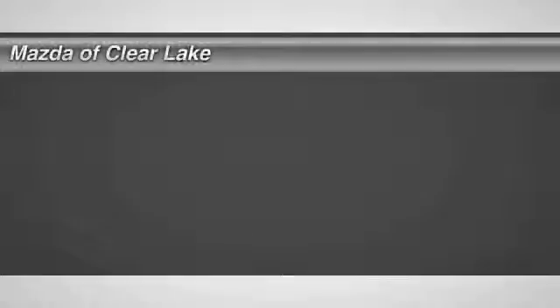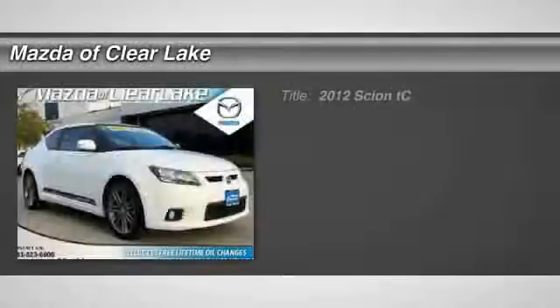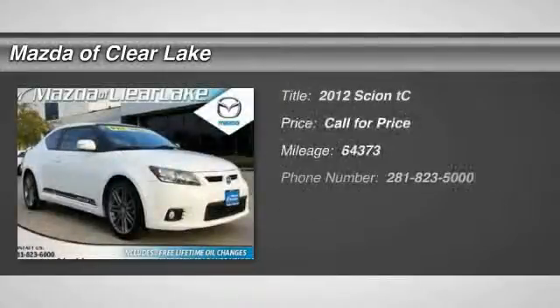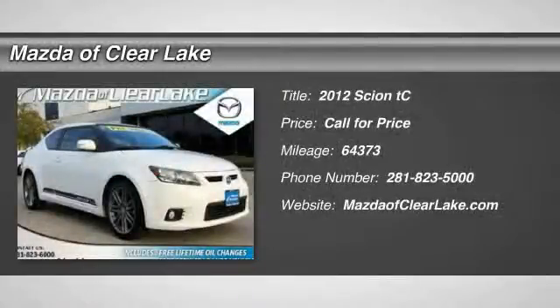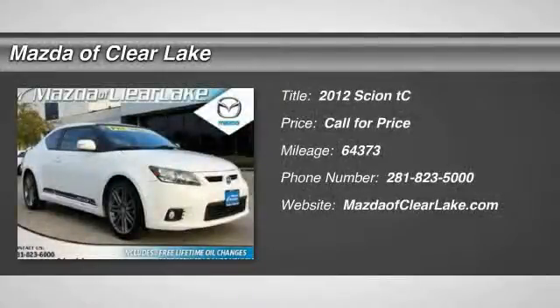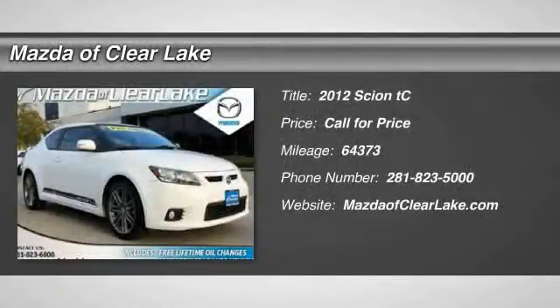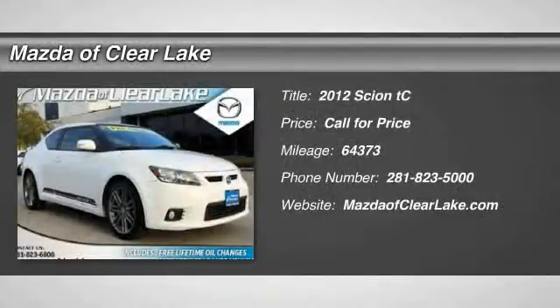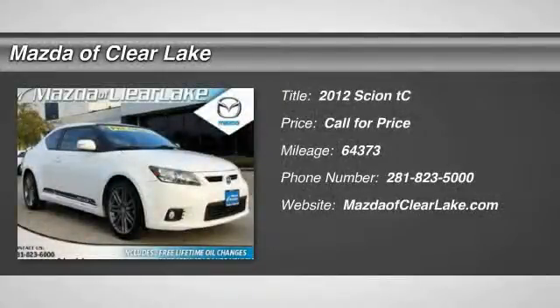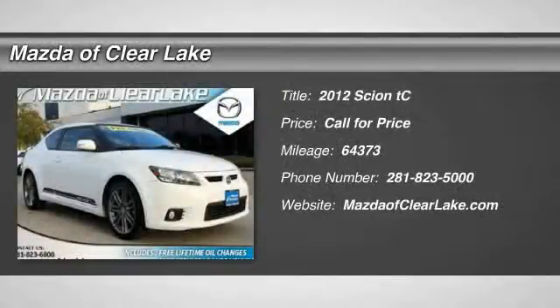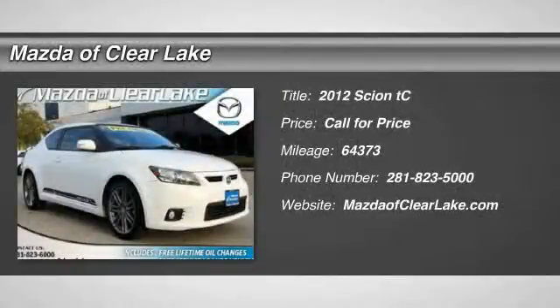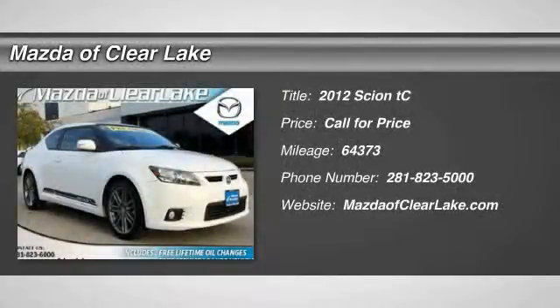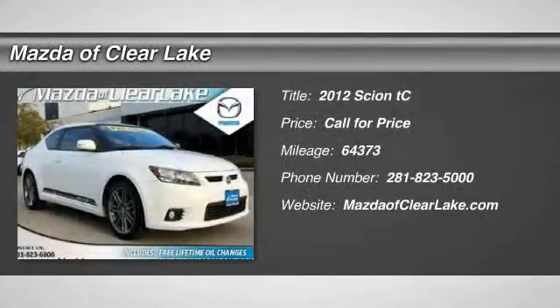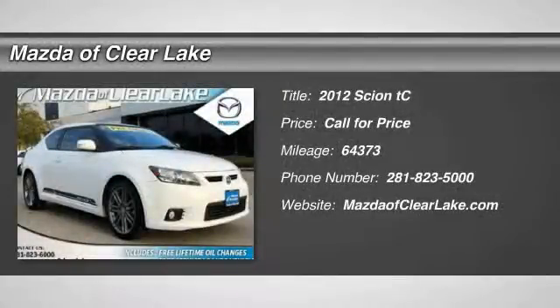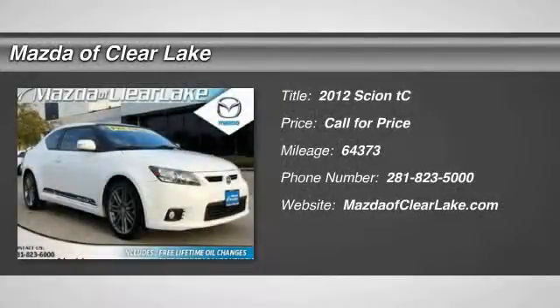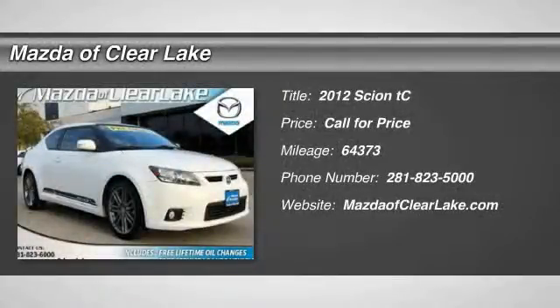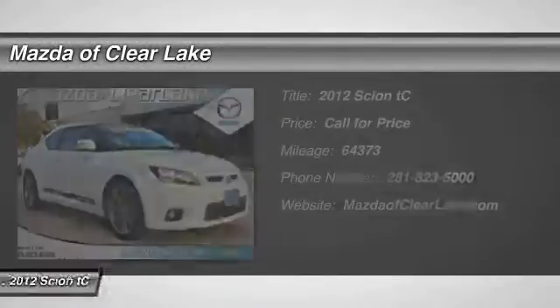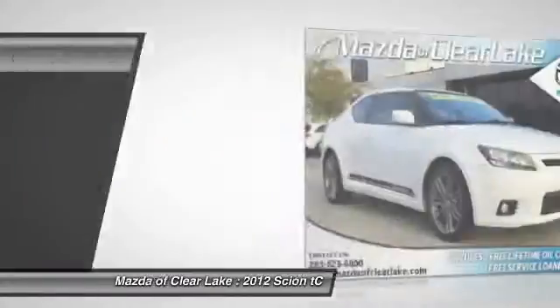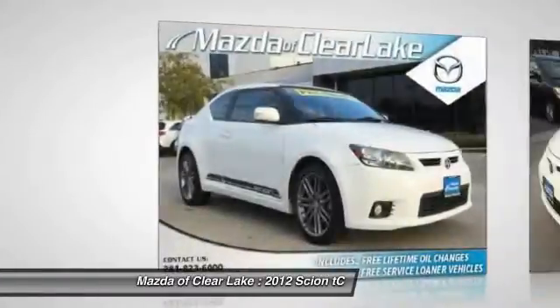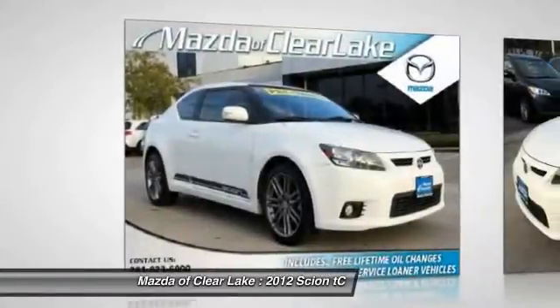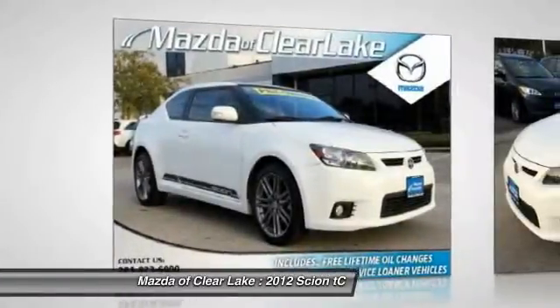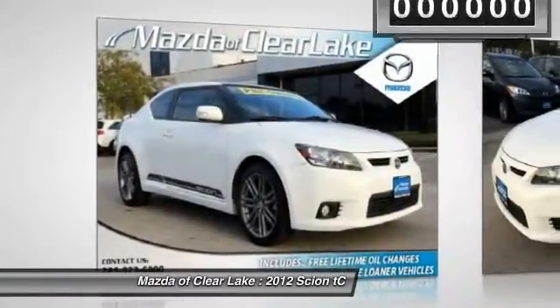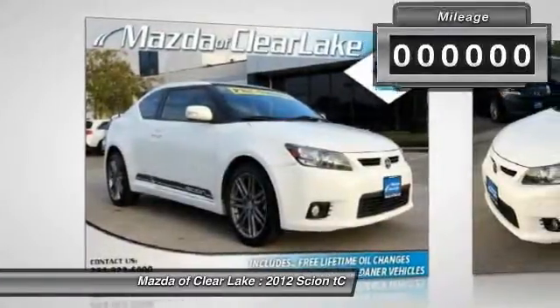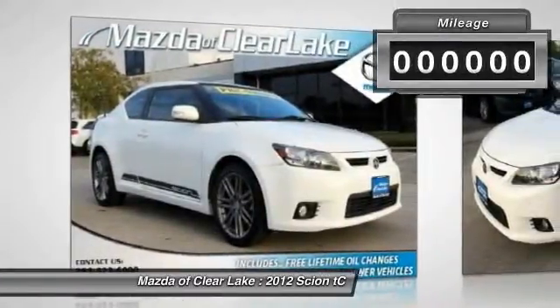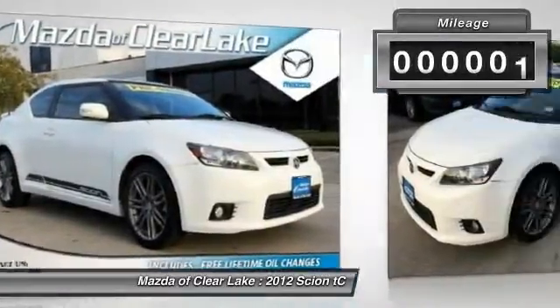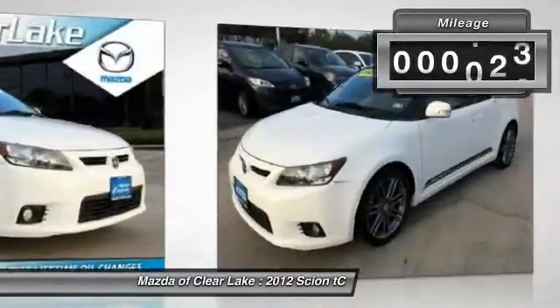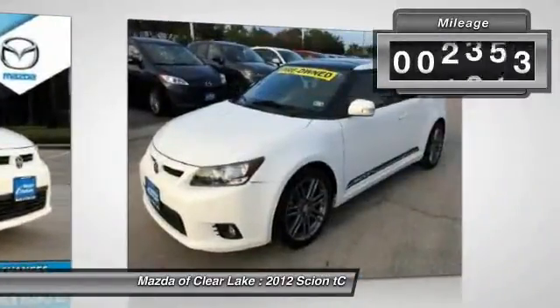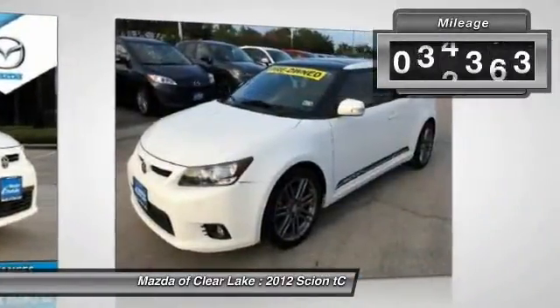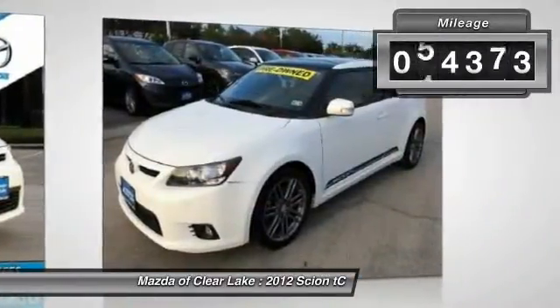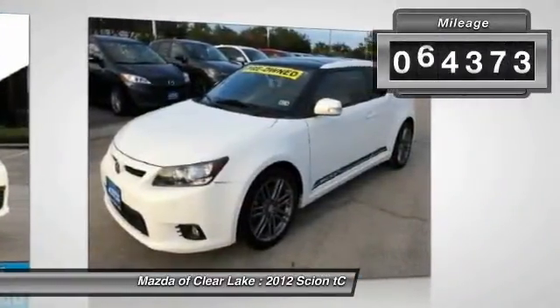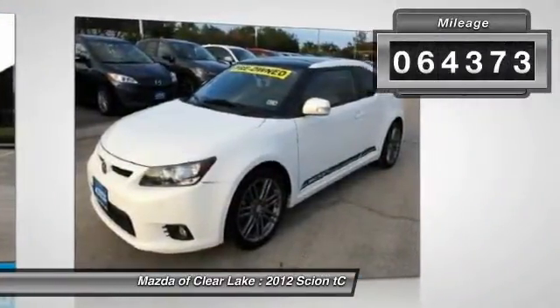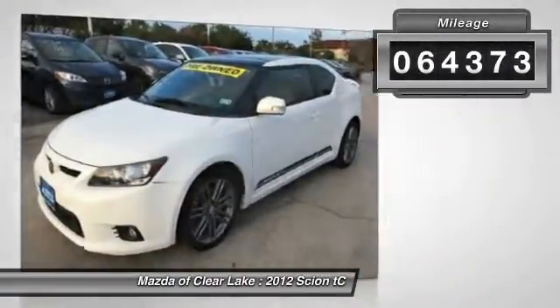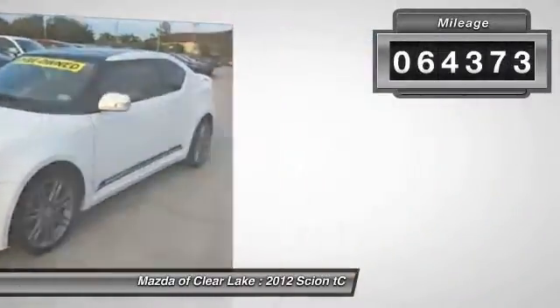2012 Scion TC. The Scion TC is powered by a spirited engine with a completely responsive handling system. This vehicle has less than 65,000 miles.